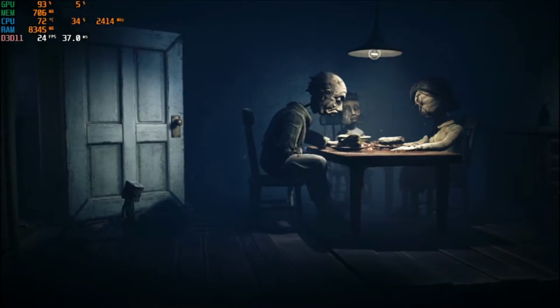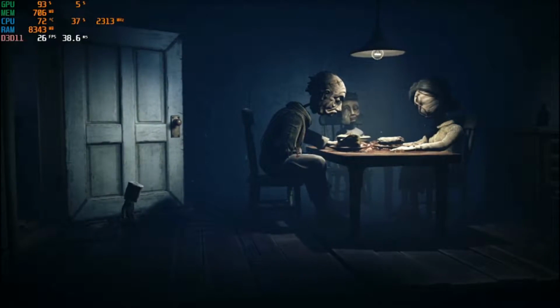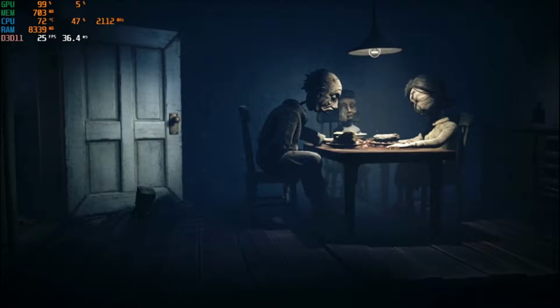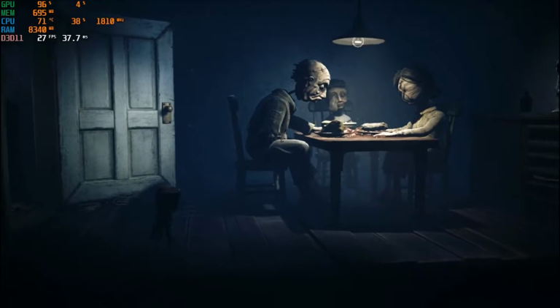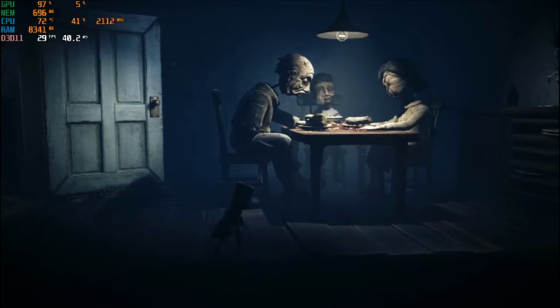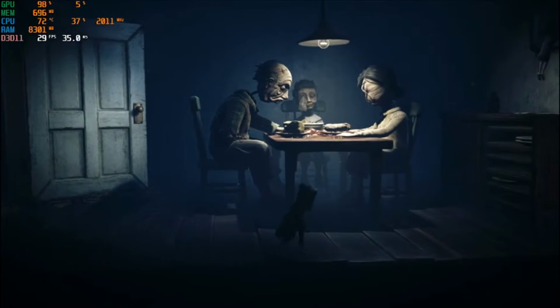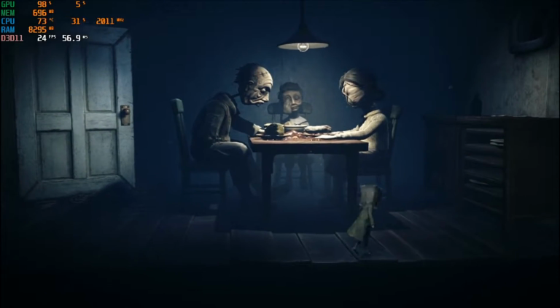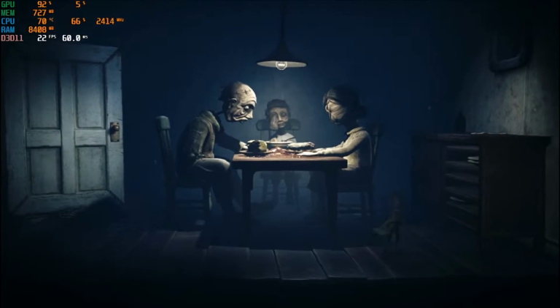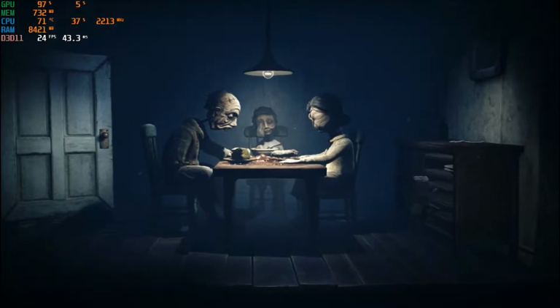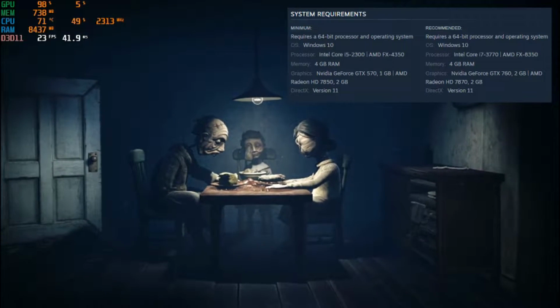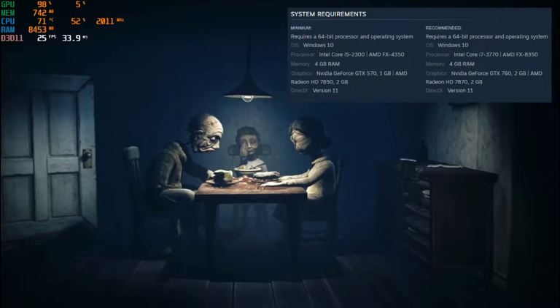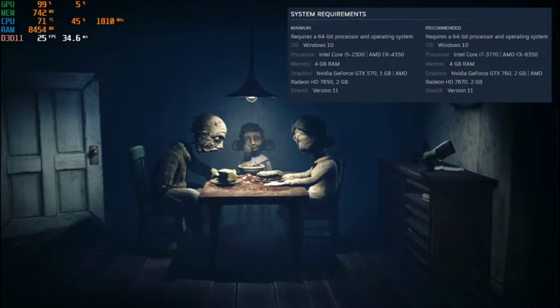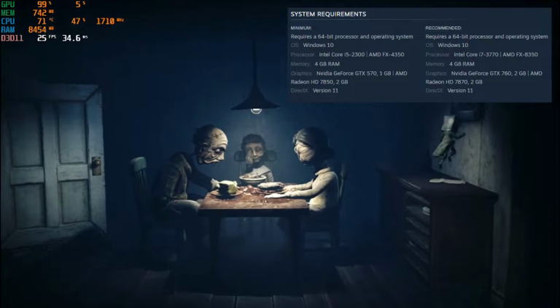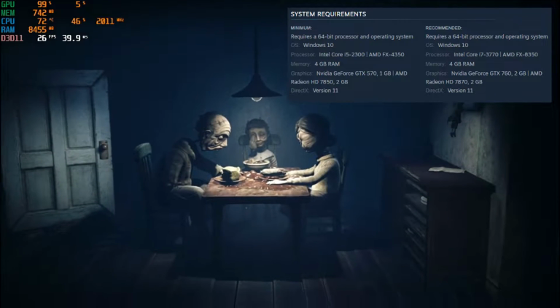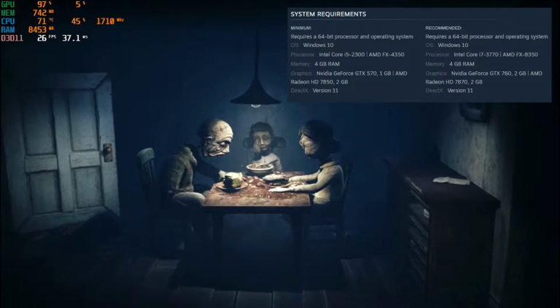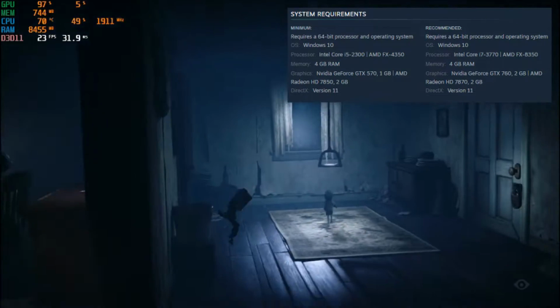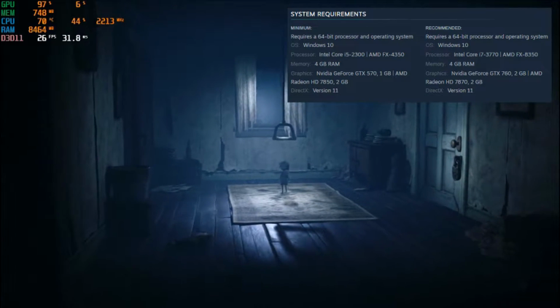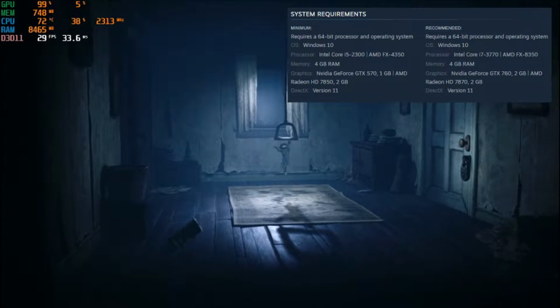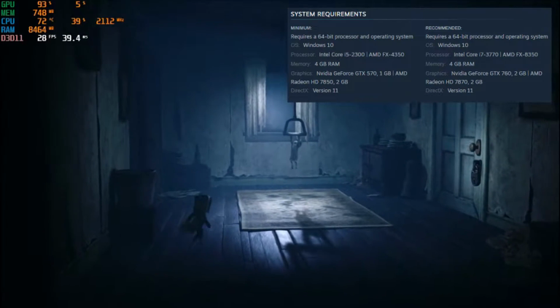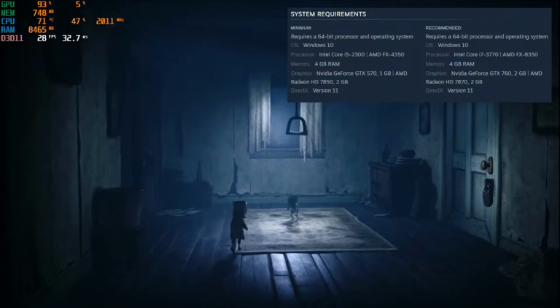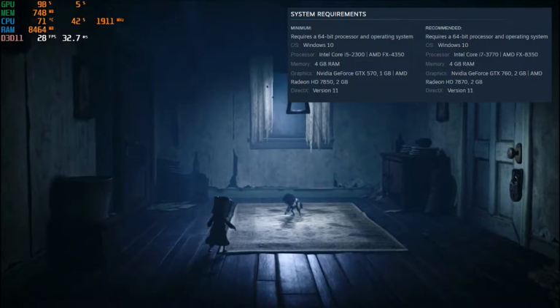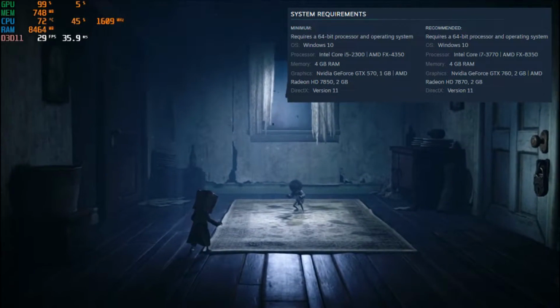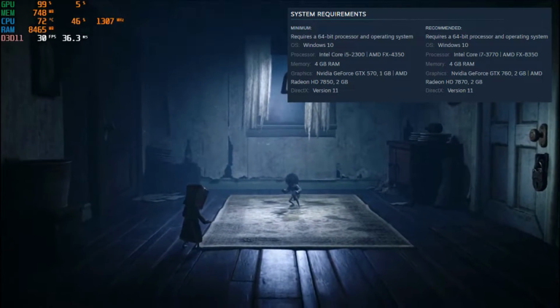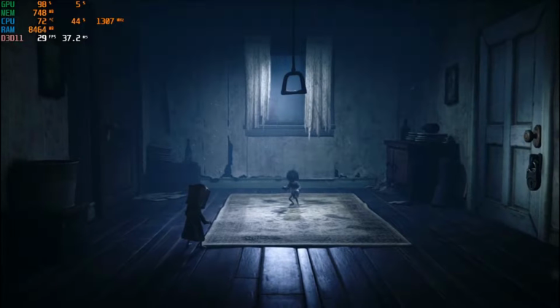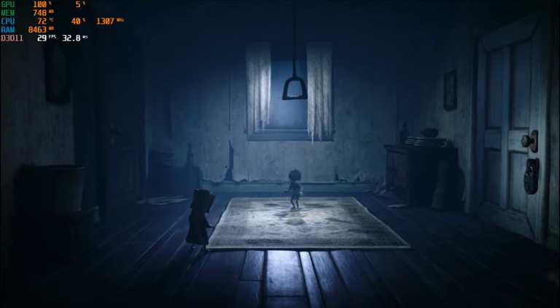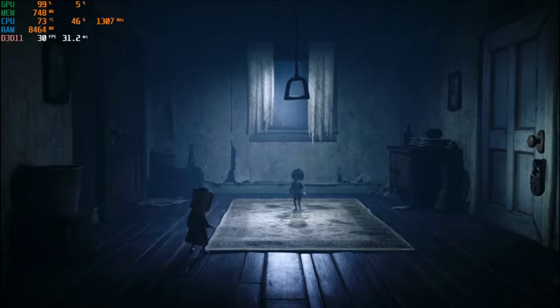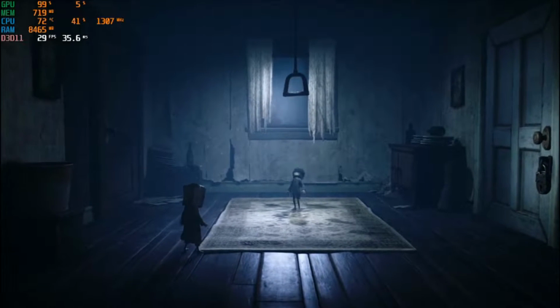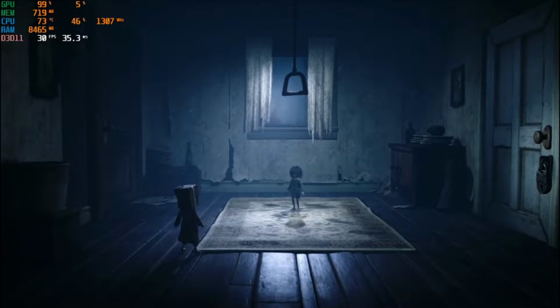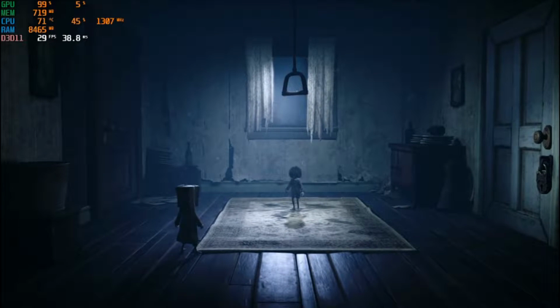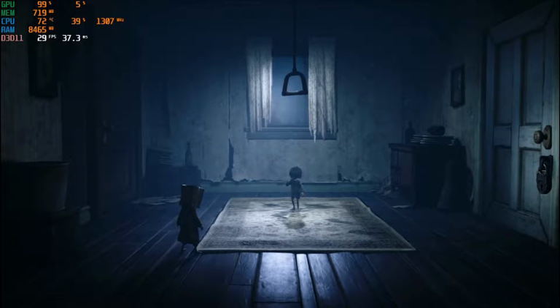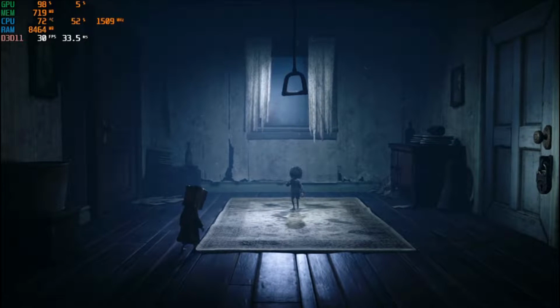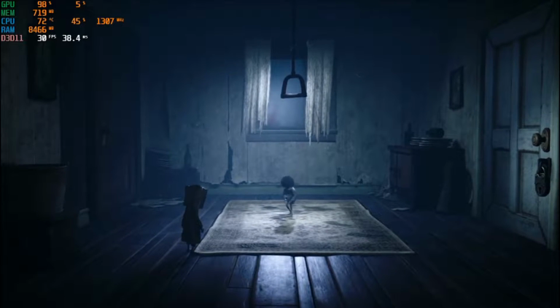12th, we have Little Nightmares 2, released in February 2021. The requirements say 4GB, but even at 8GB the game was stuttering. However, if you add a second stick of memory and reduce to medium settings, we can reach something close to a playable 30fps without too much stuttering.